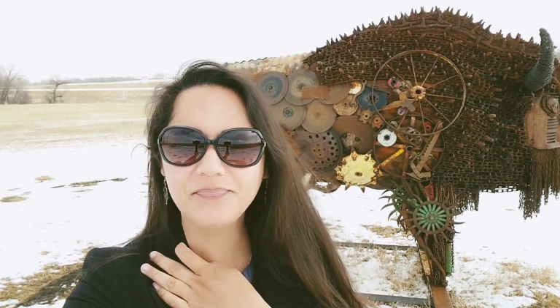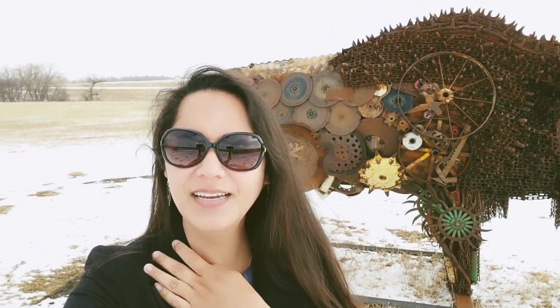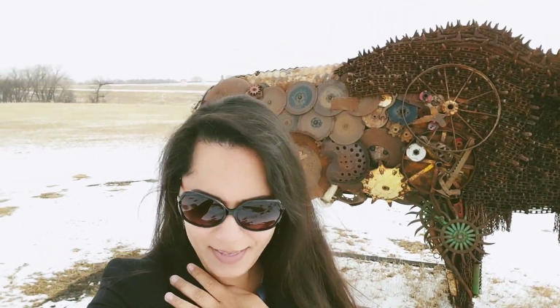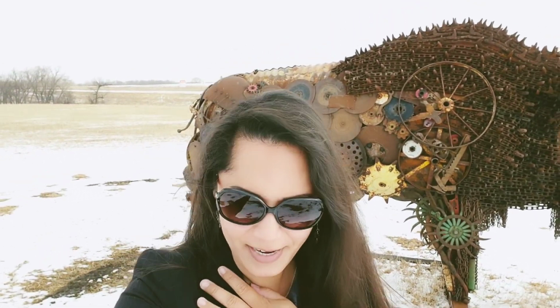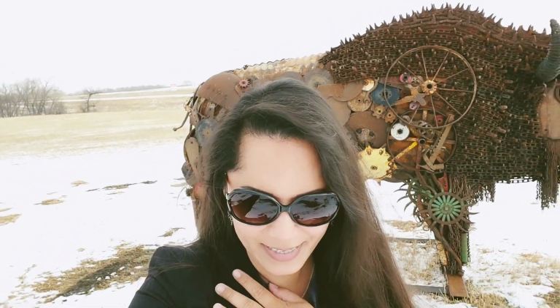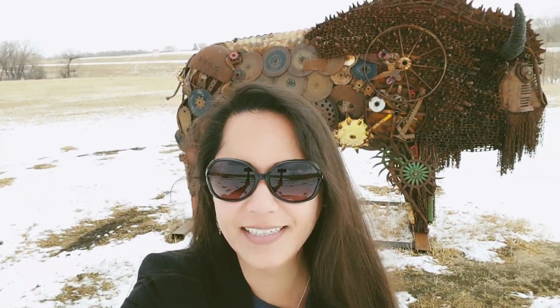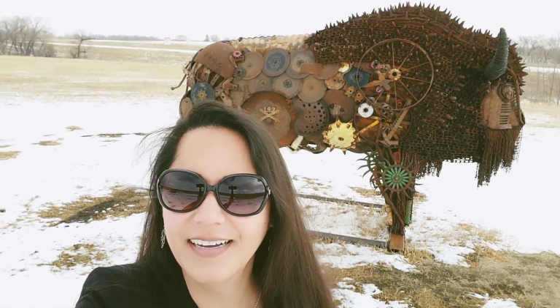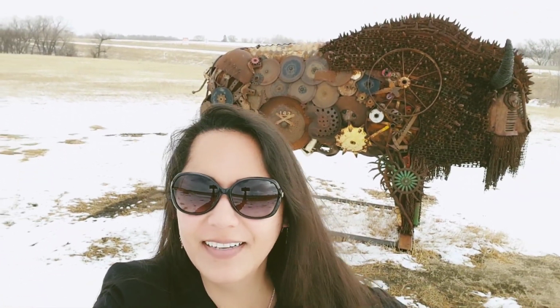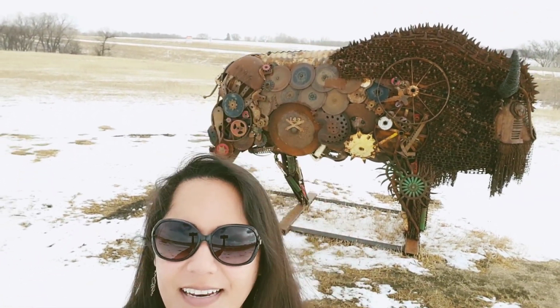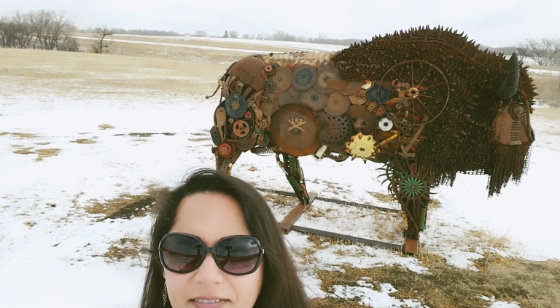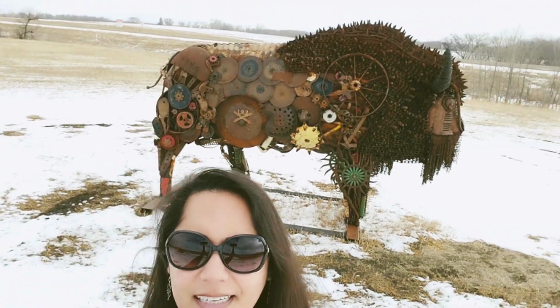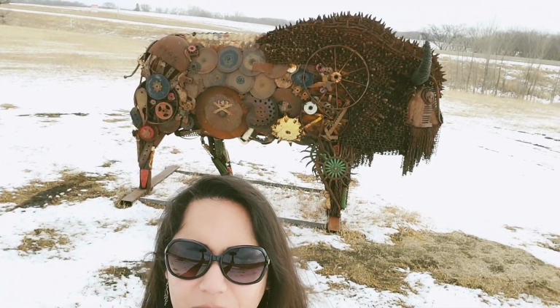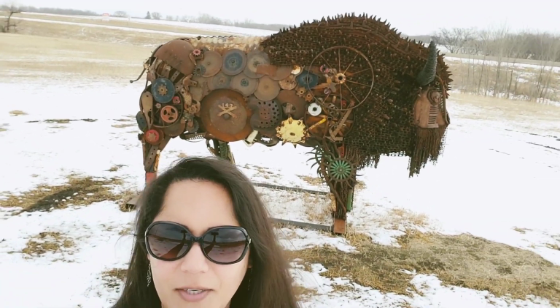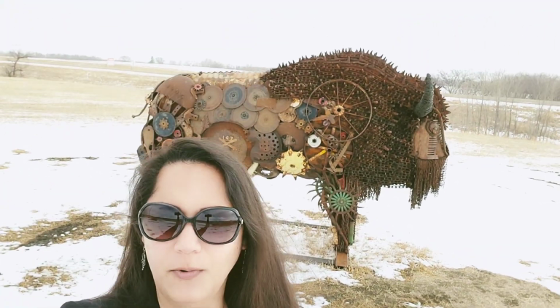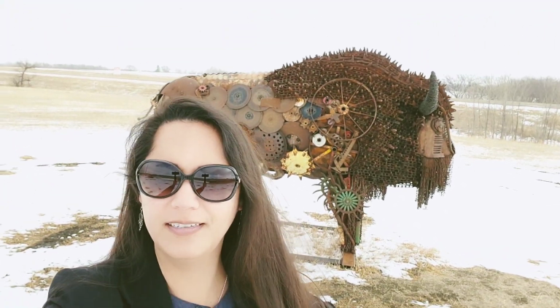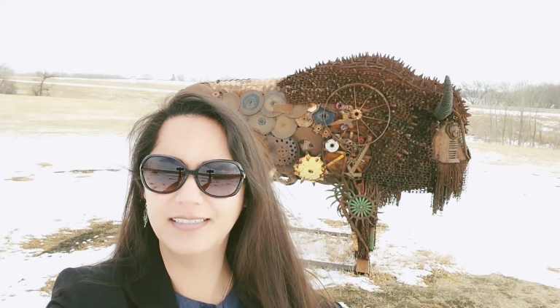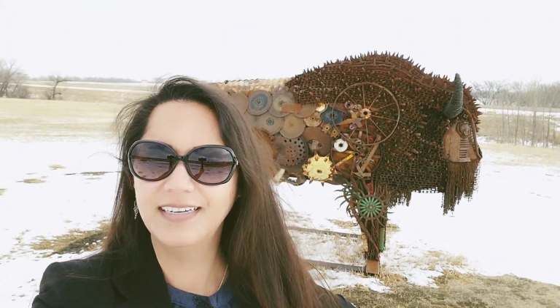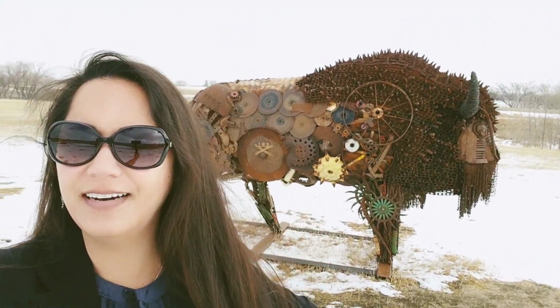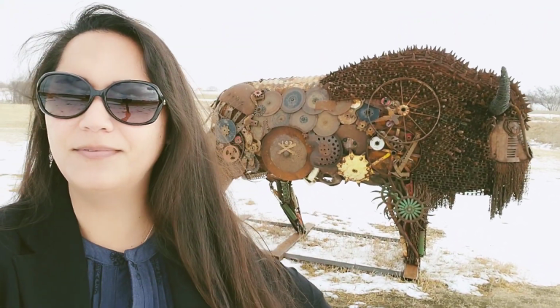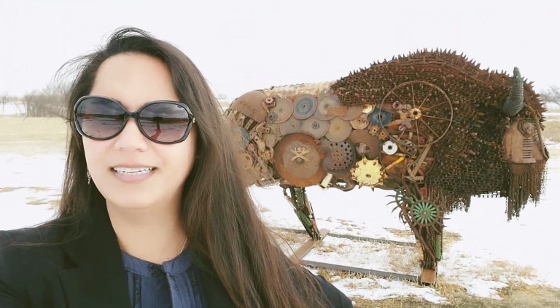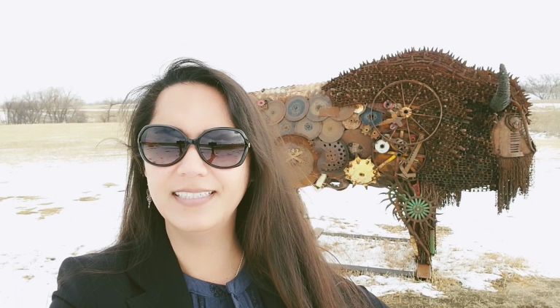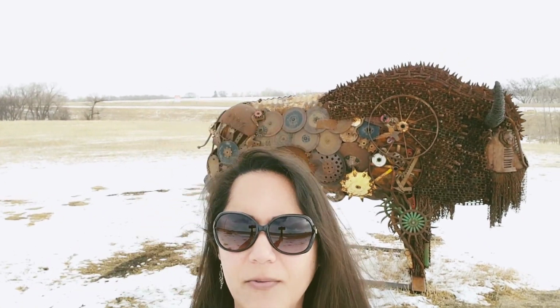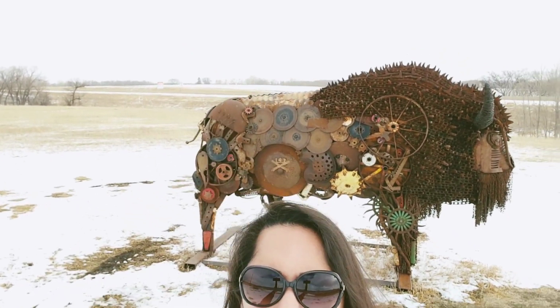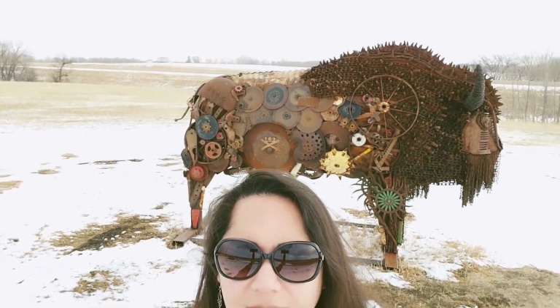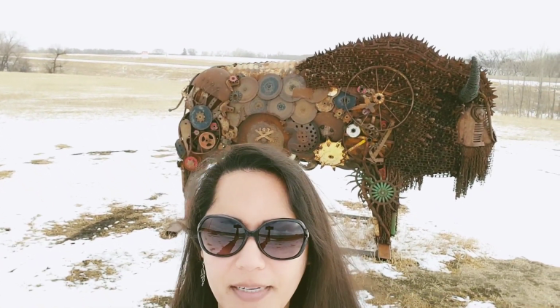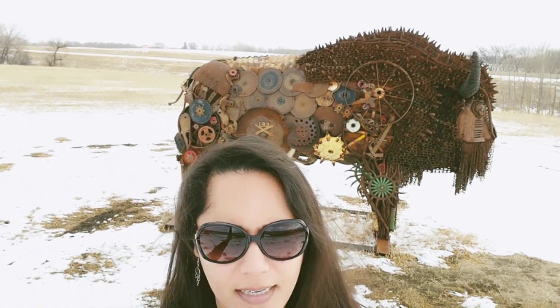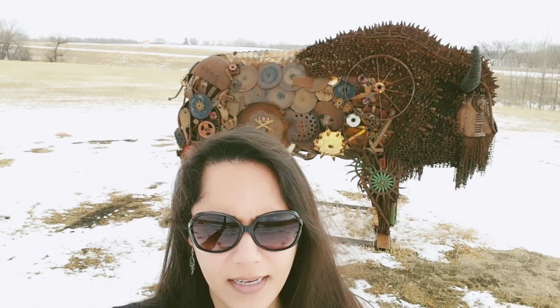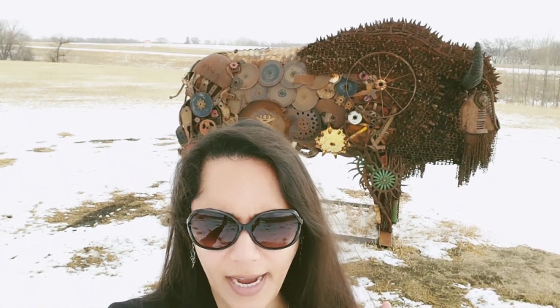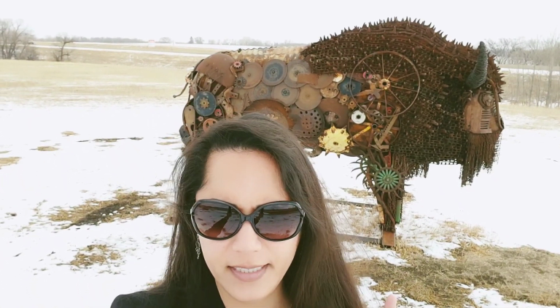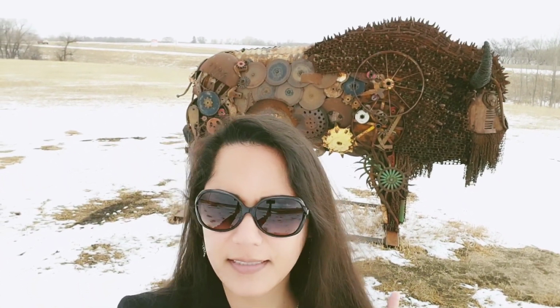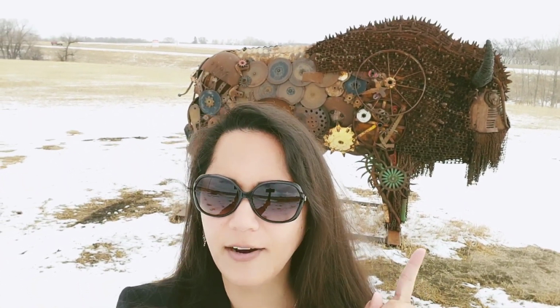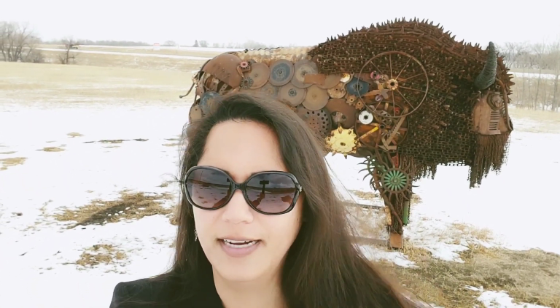Do you see that behind me? Look at that lovely buffalo artwork. That is really nice artwork. The title is Sacrifice.